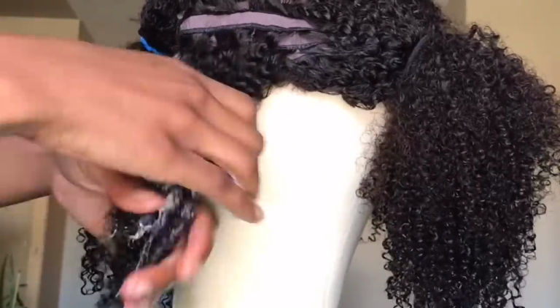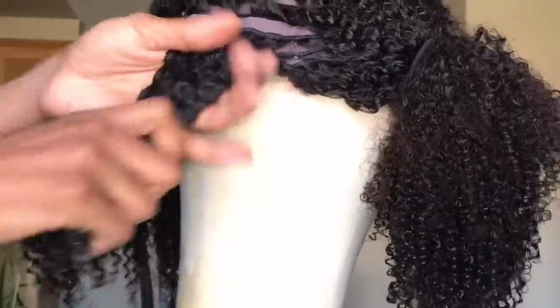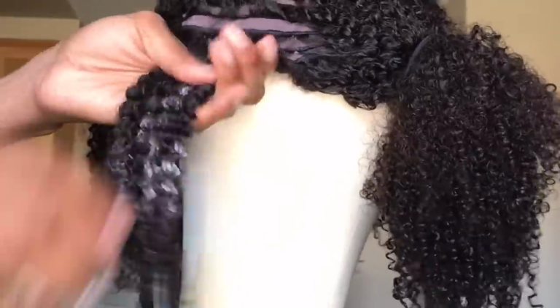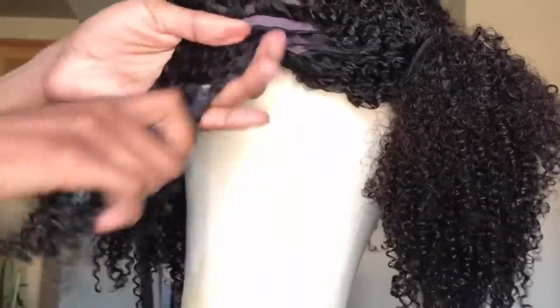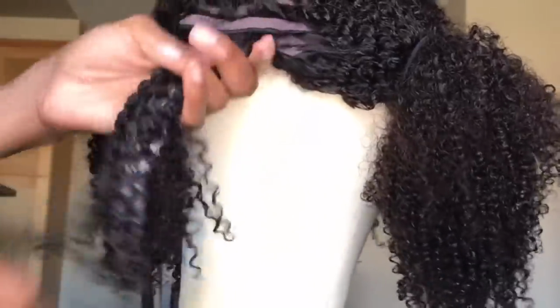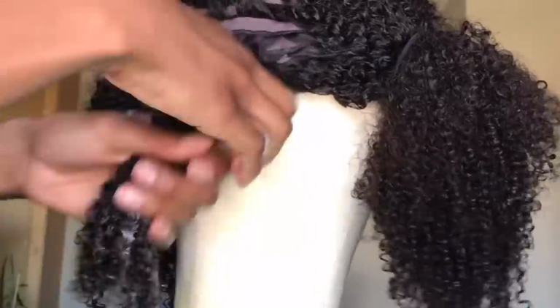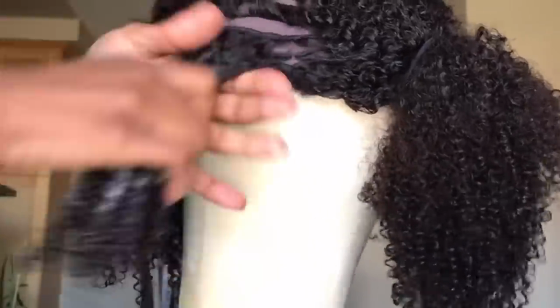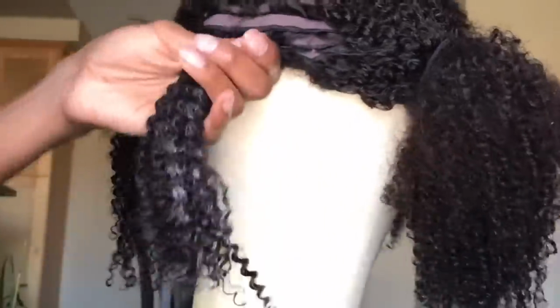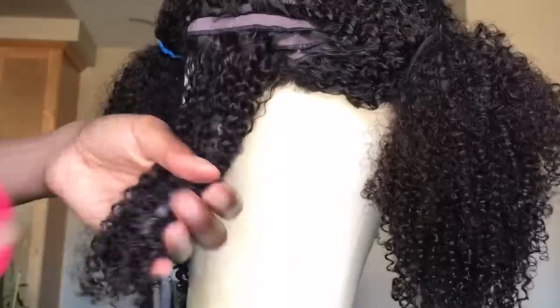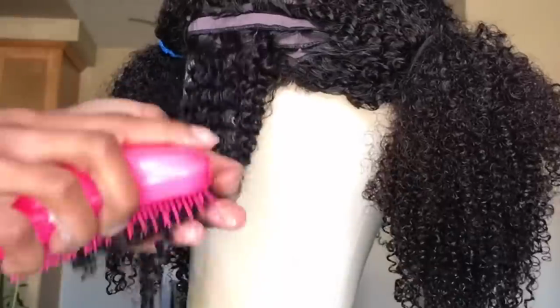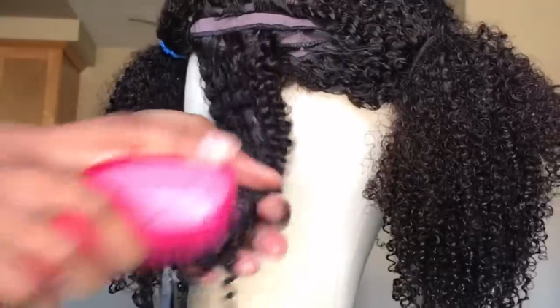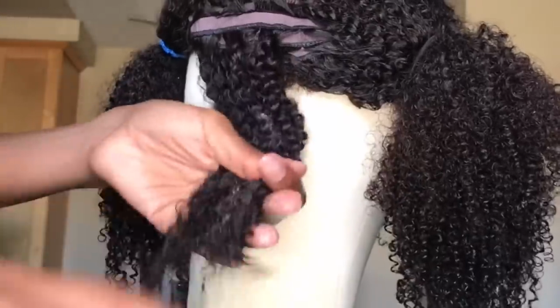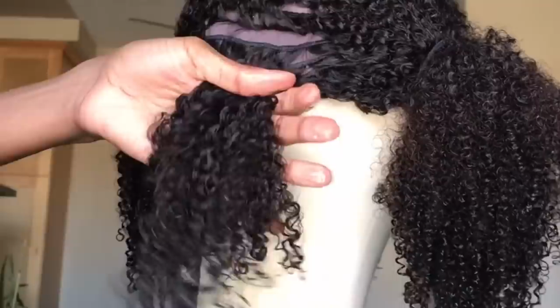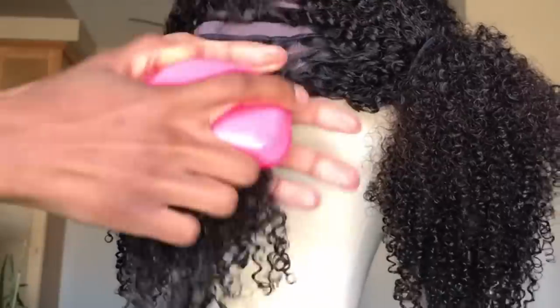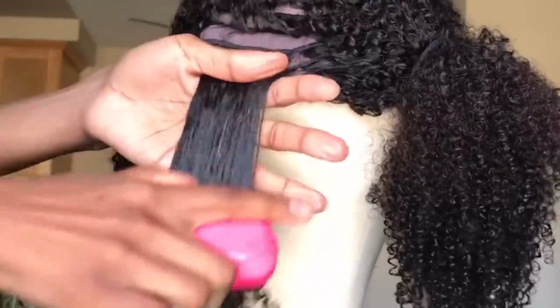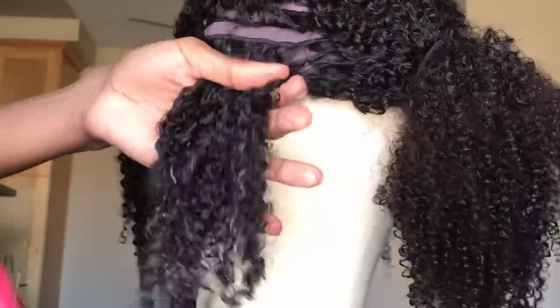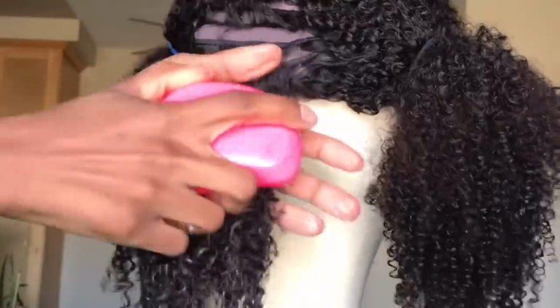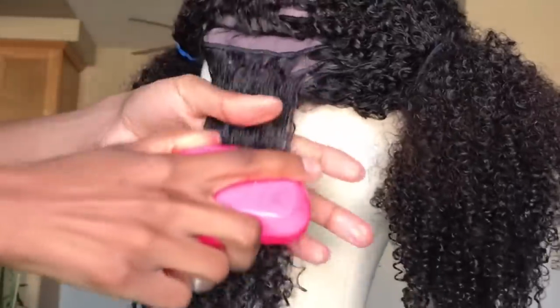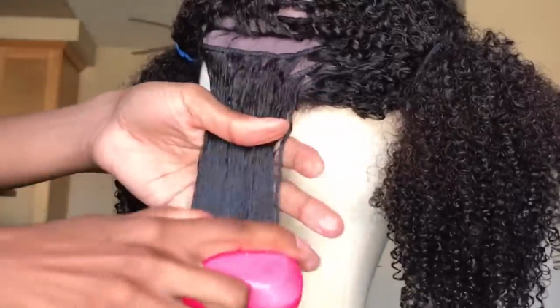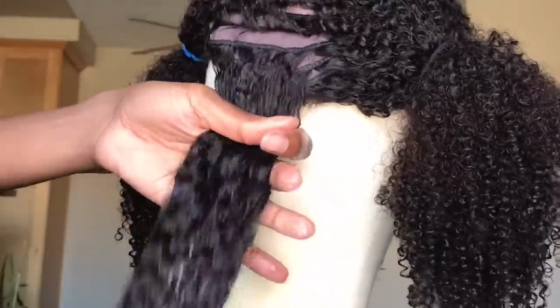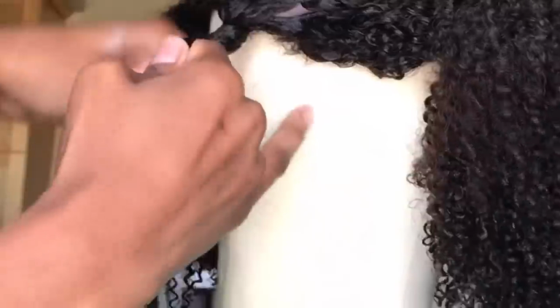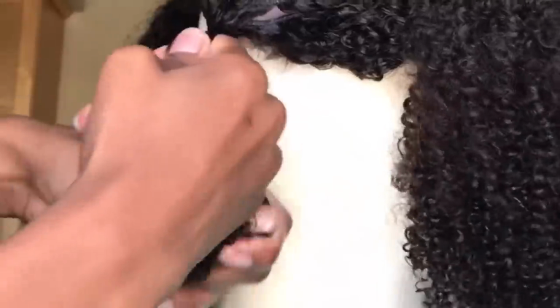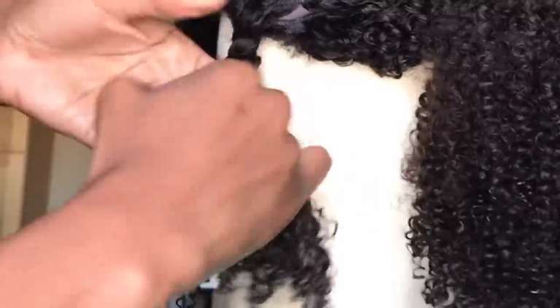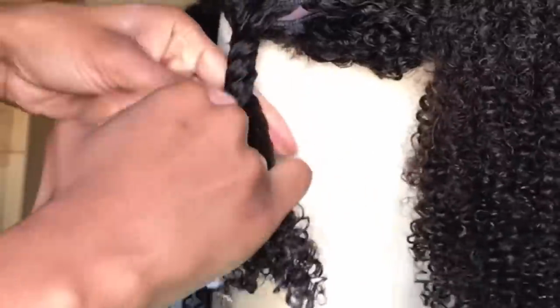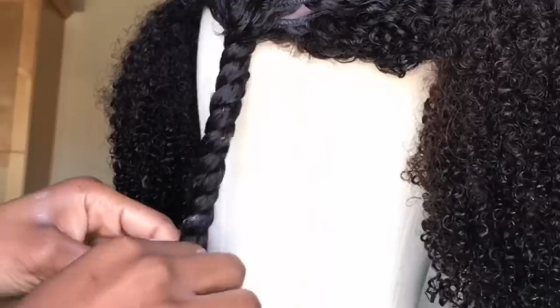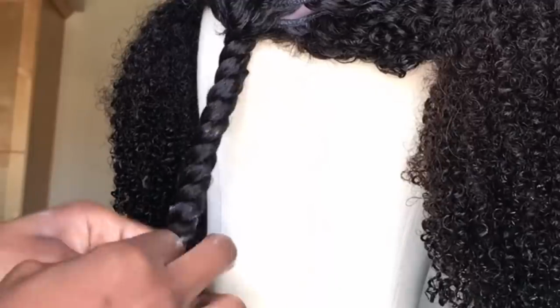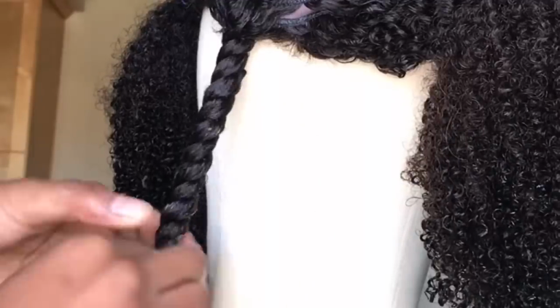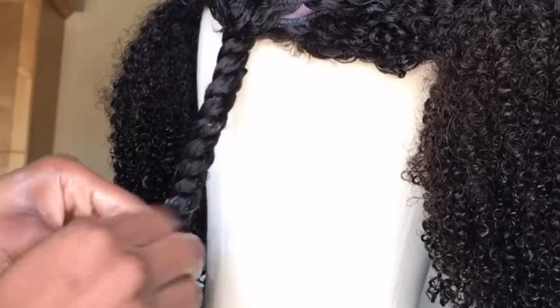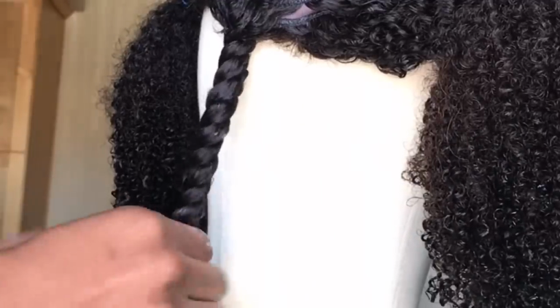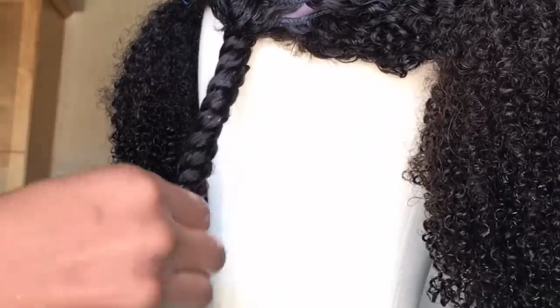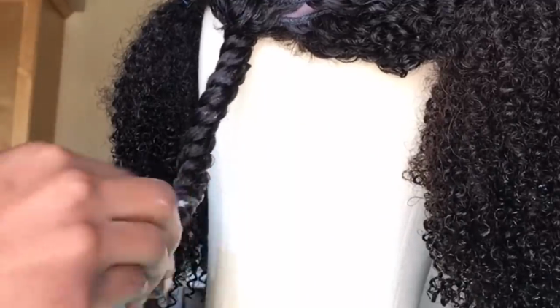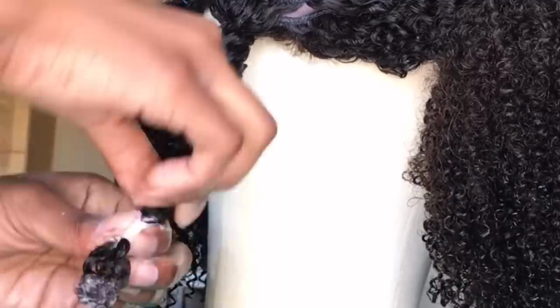Now I'm going to assume many of y'all already know how to do a twist out. If not, click that video above. I'm going to speed past this so we can get to how to apply the wig.